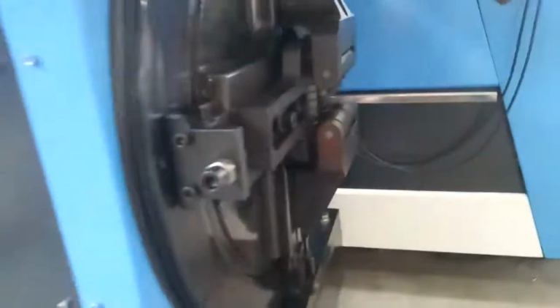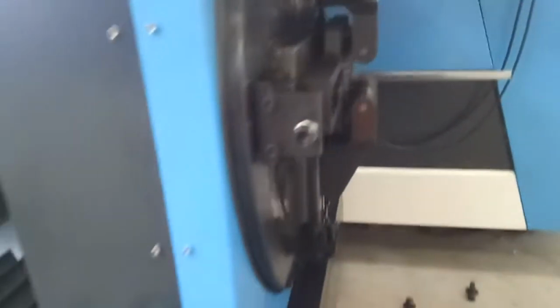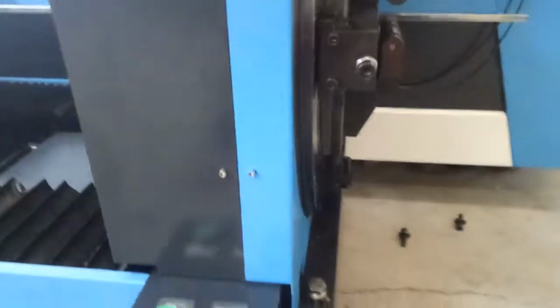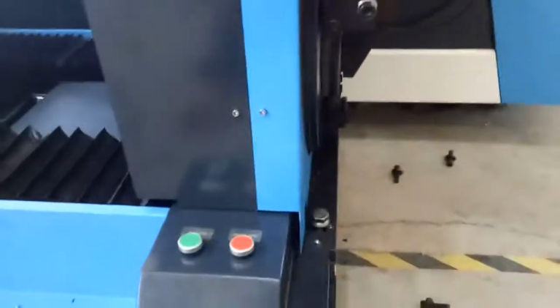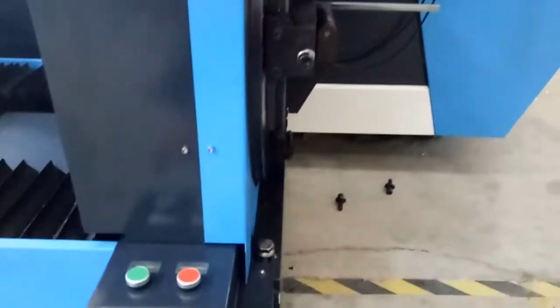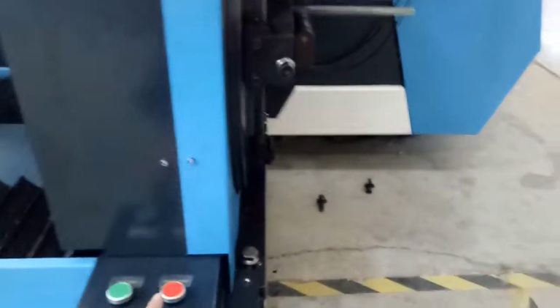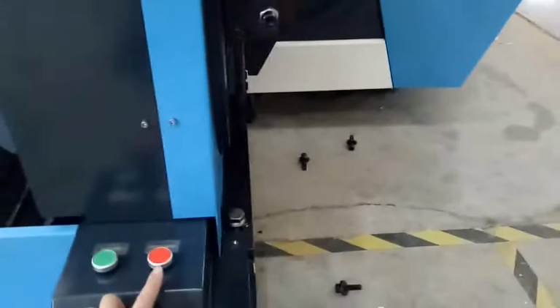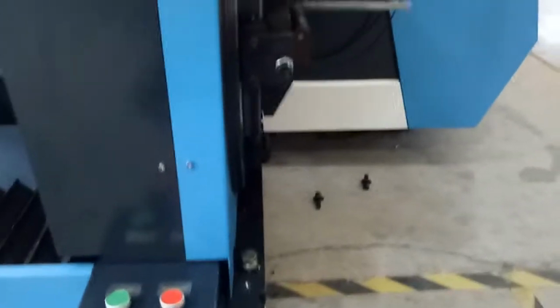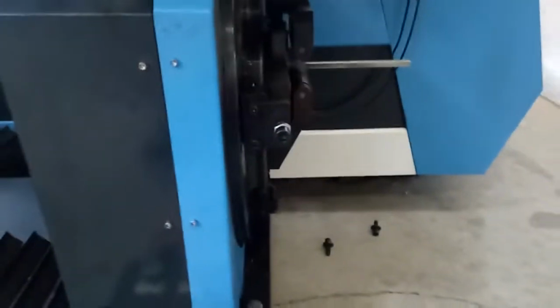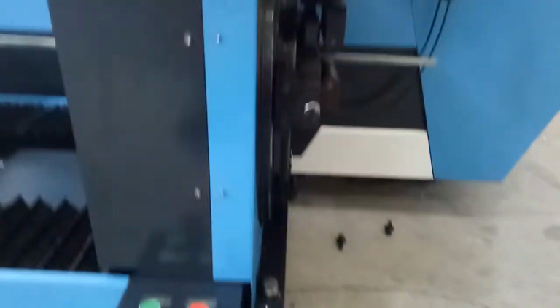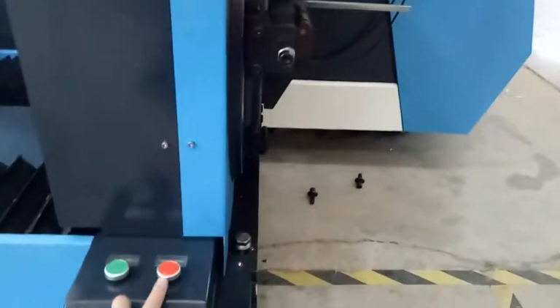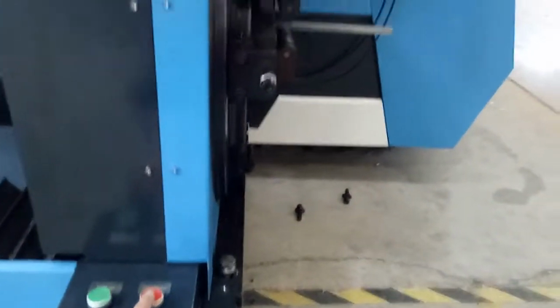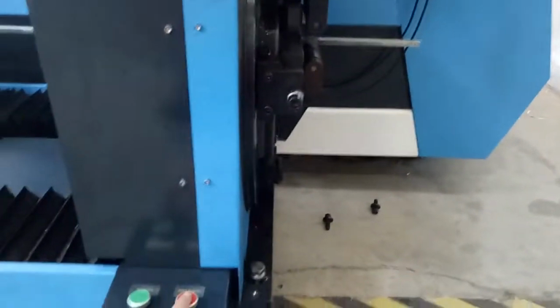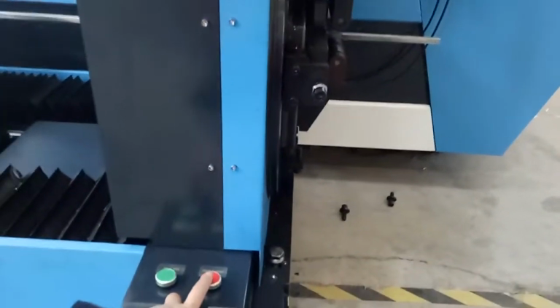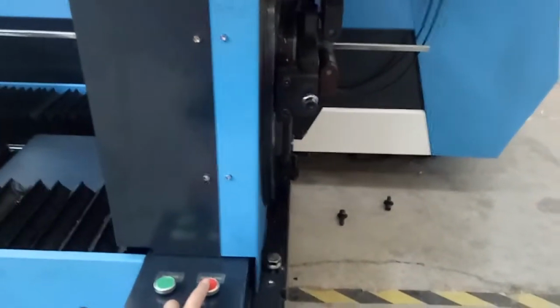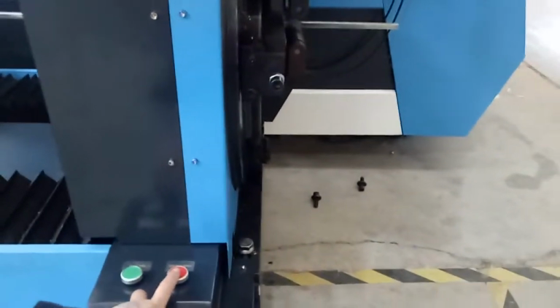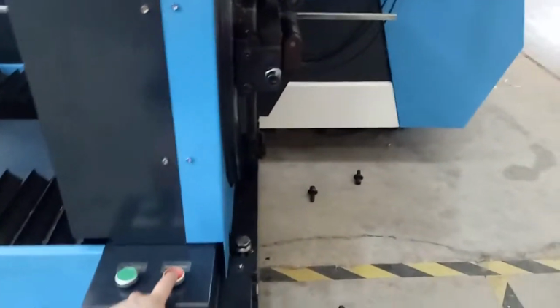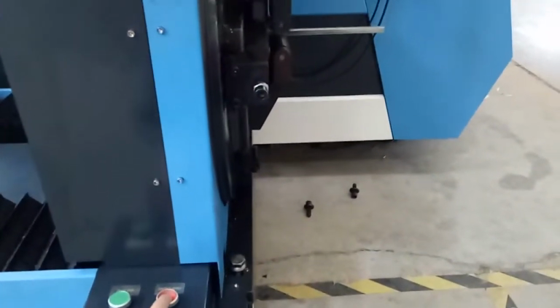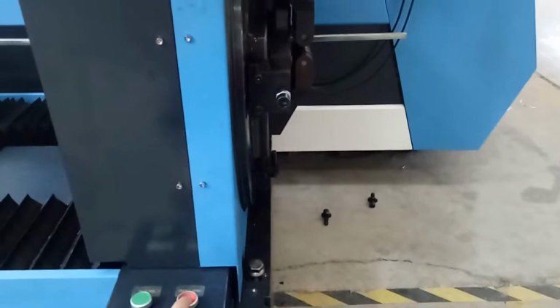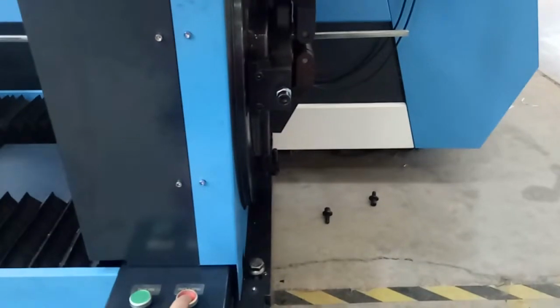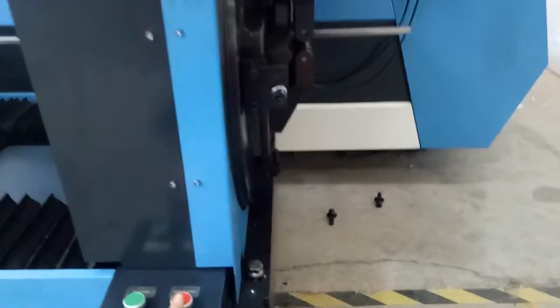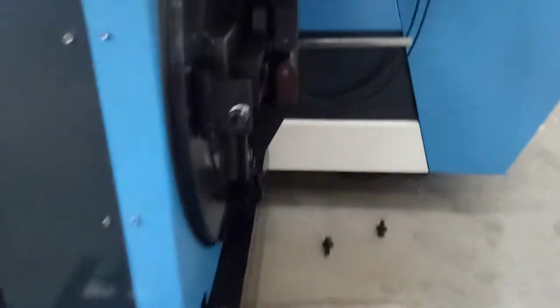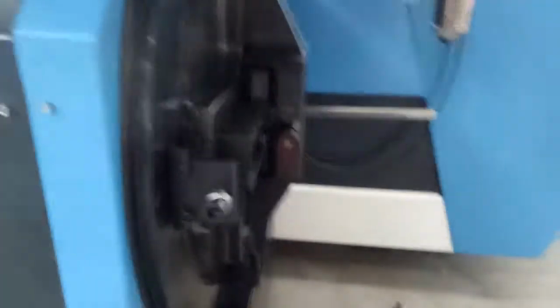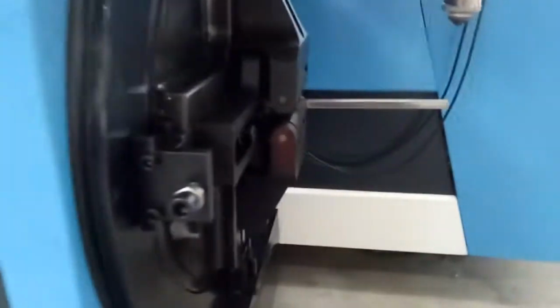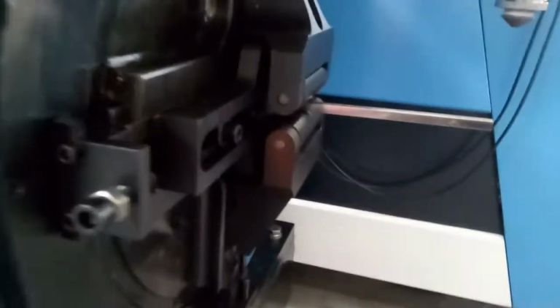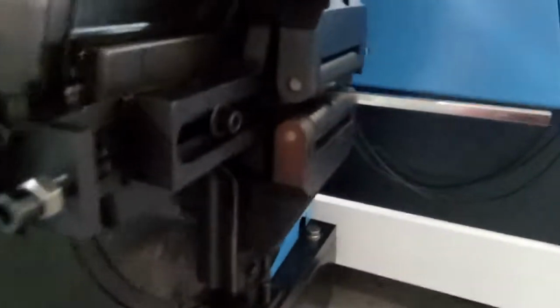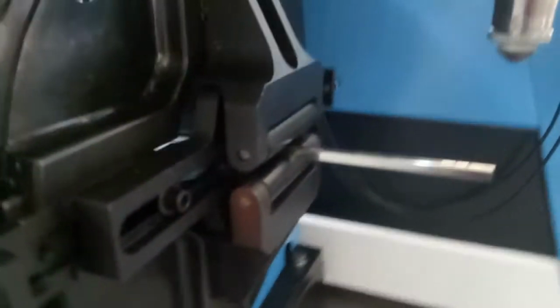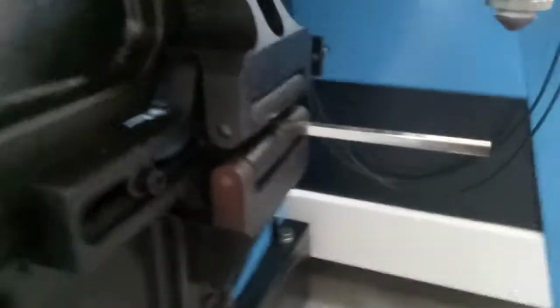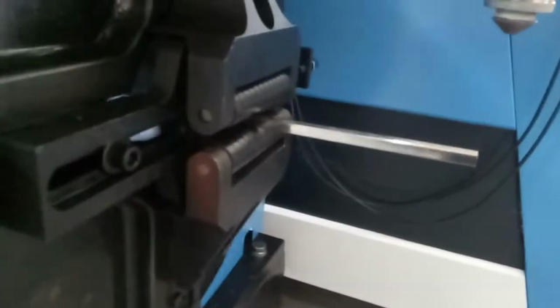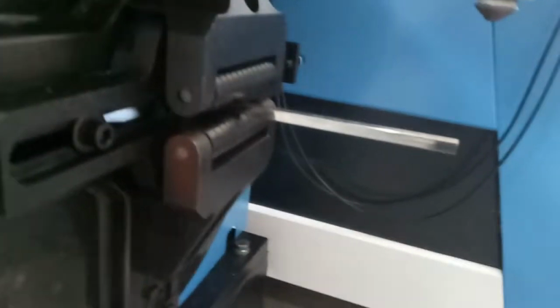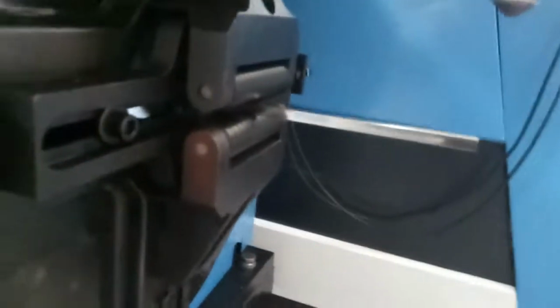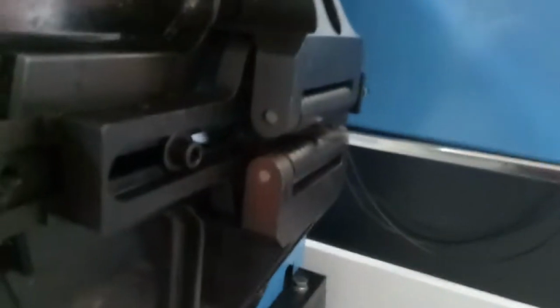Let's see what happens when we press the red button. Okay, now the tube is fixed well.